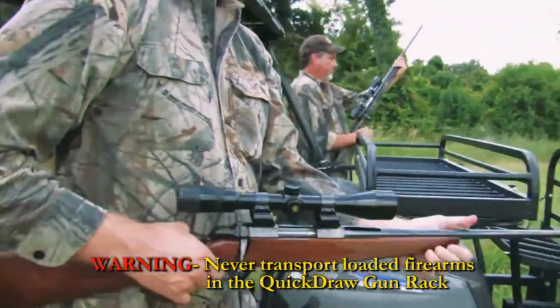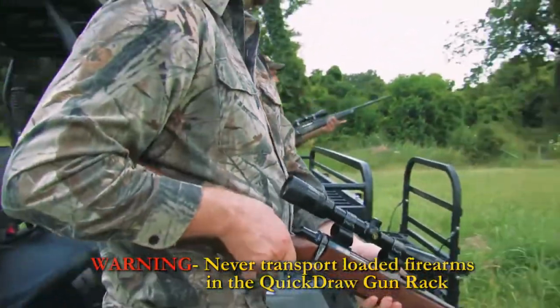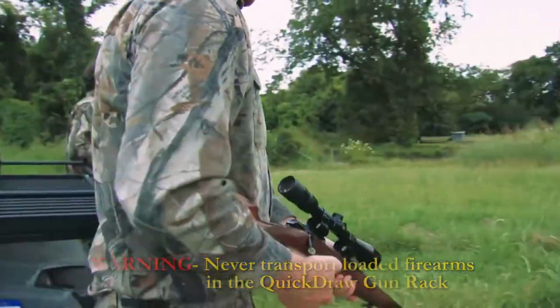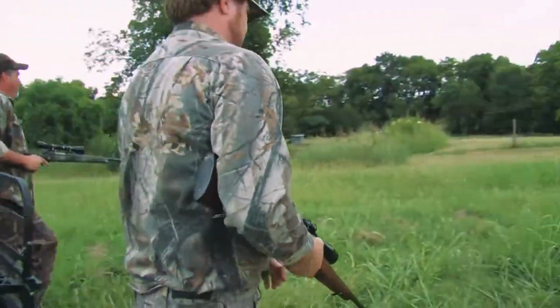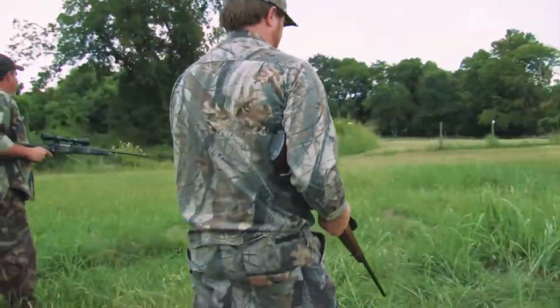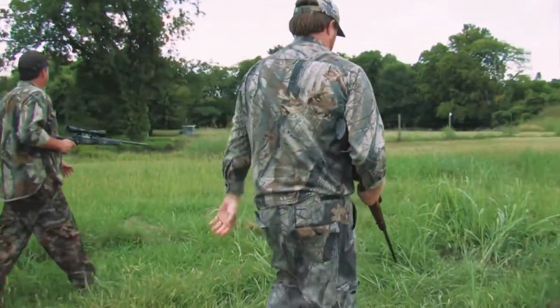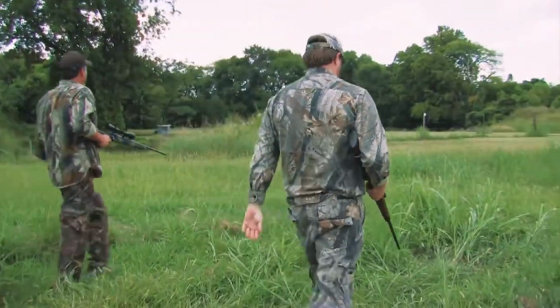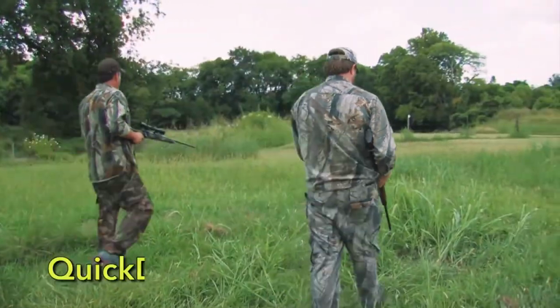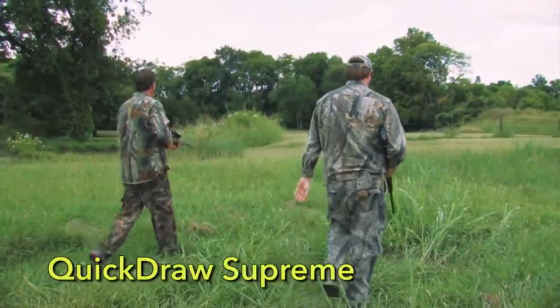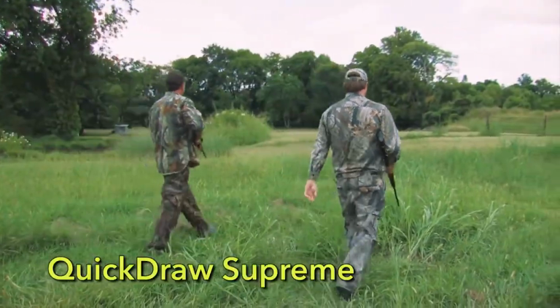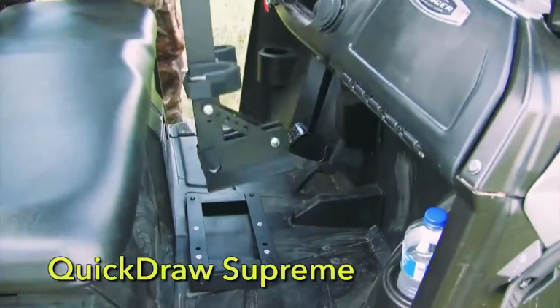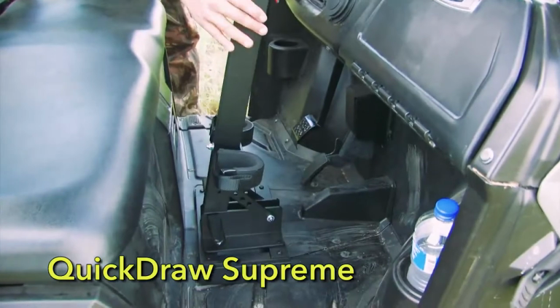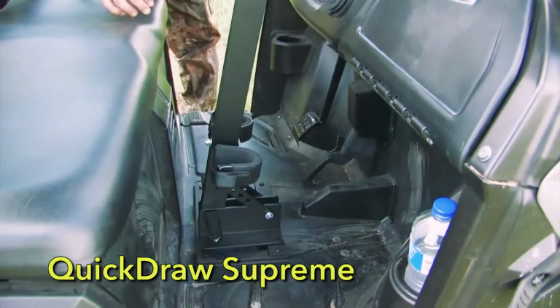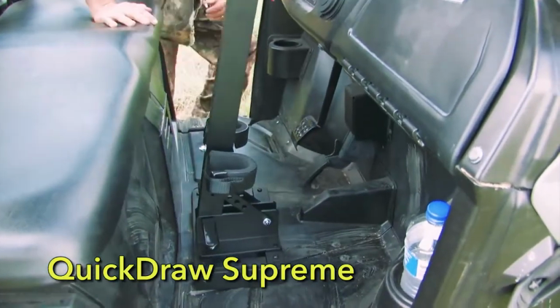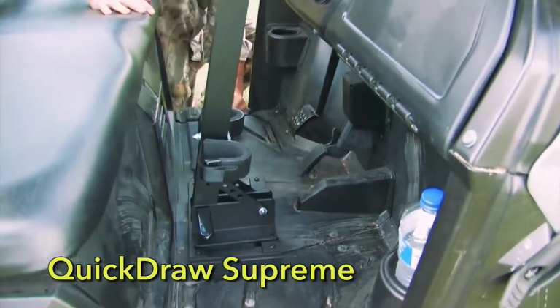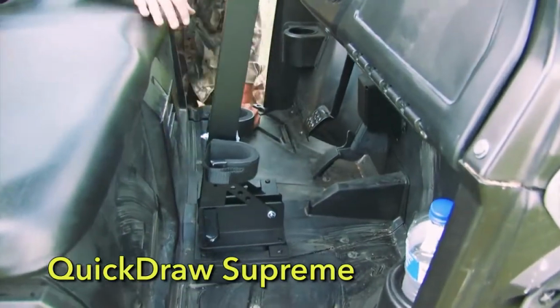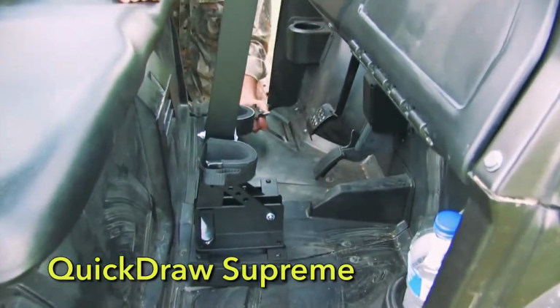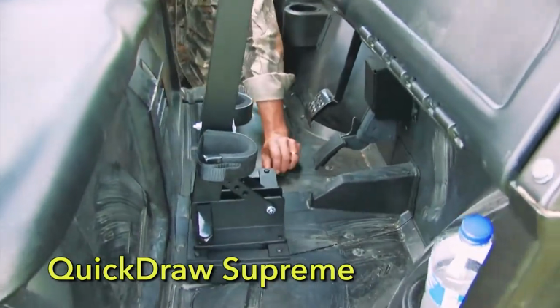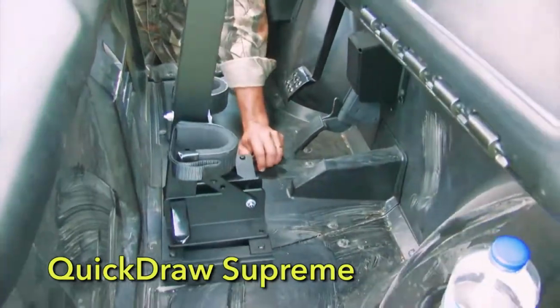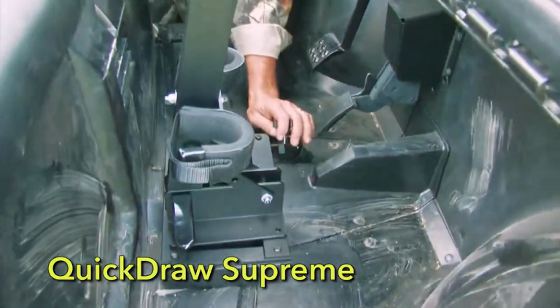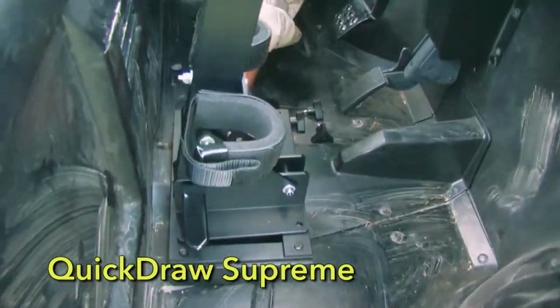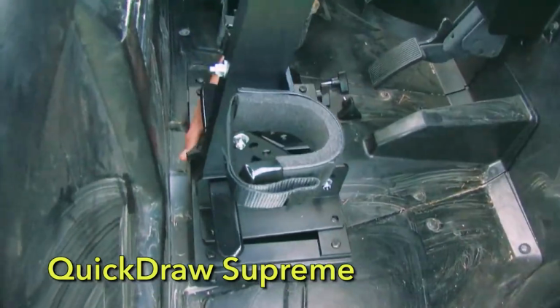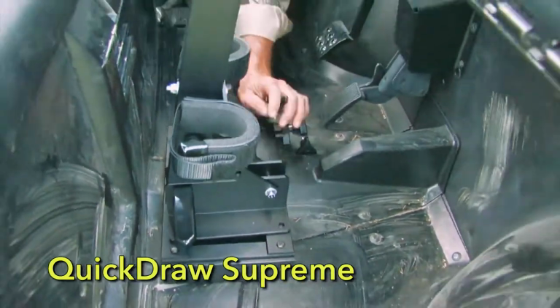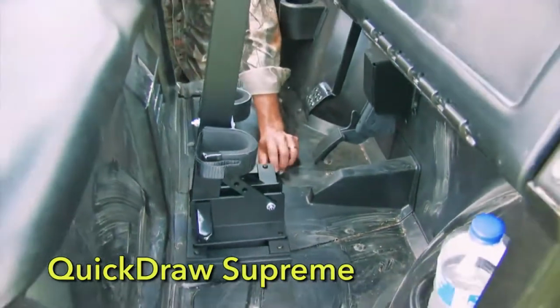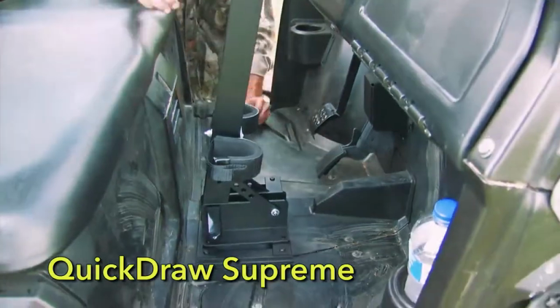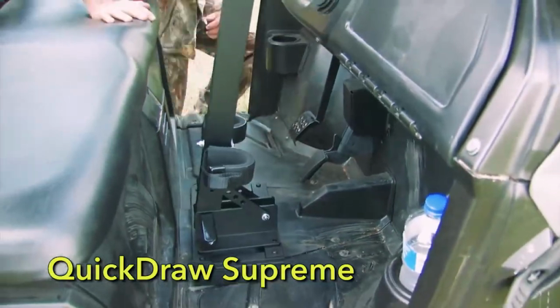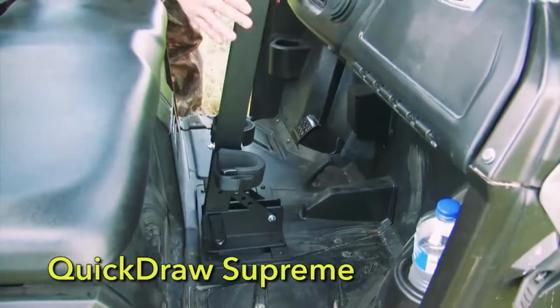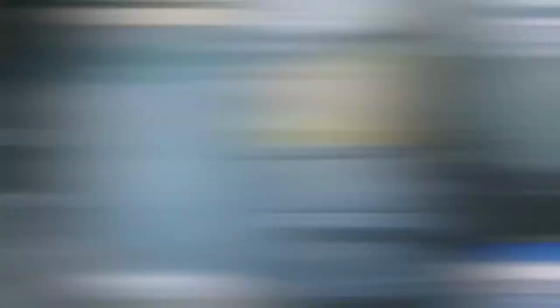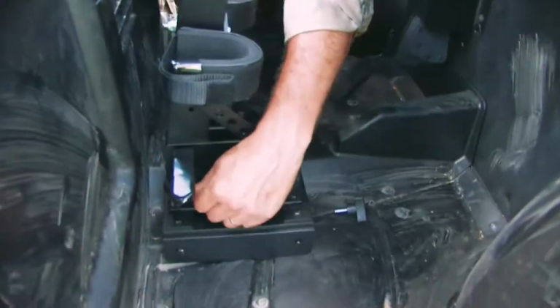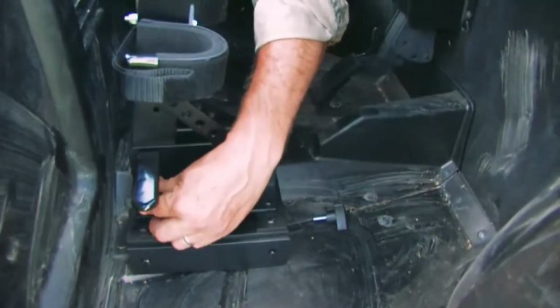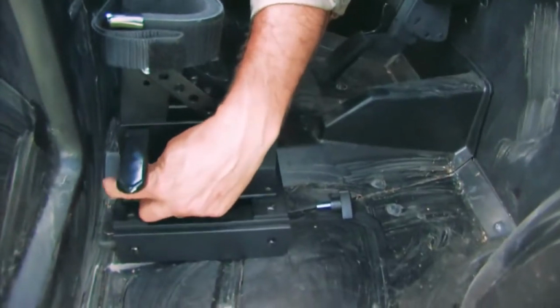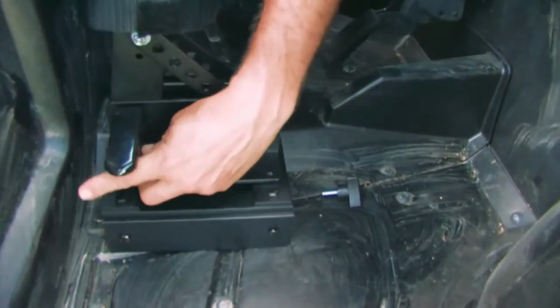And for even more diversity, get the Quickdraw Supreme, which includes a permanent mounting plate that enables the Quickdraw to be installed or removed in seconds. Just a few turns and you're good to go.